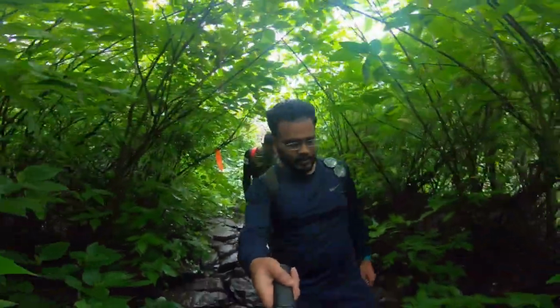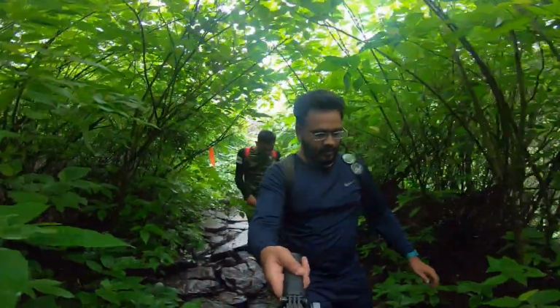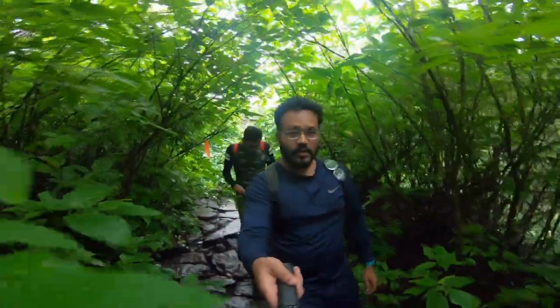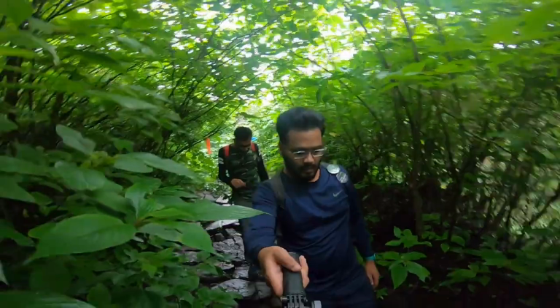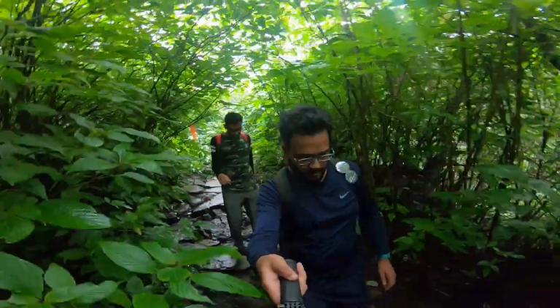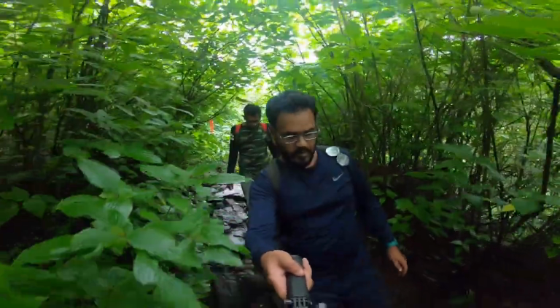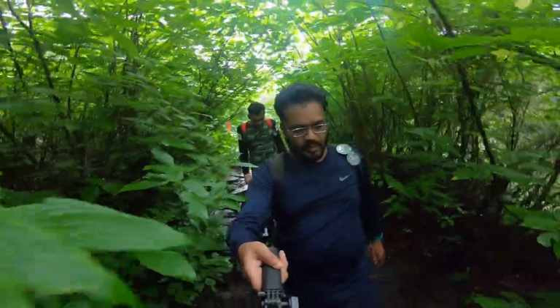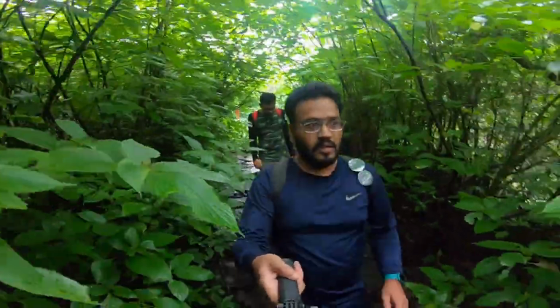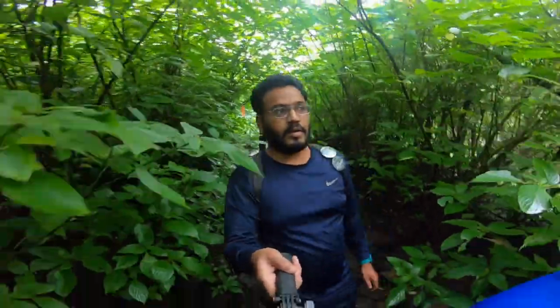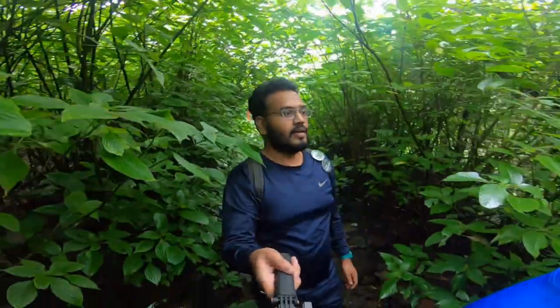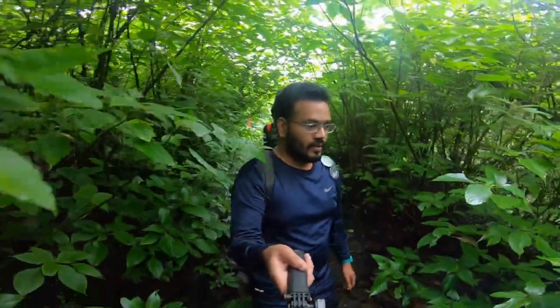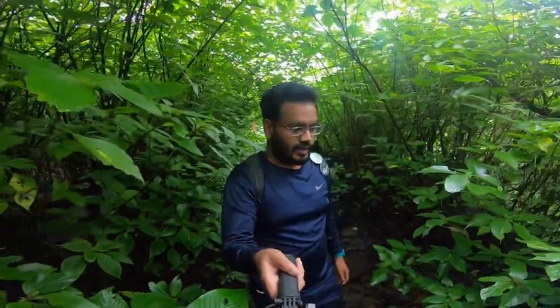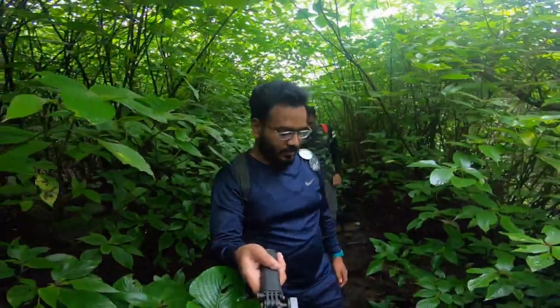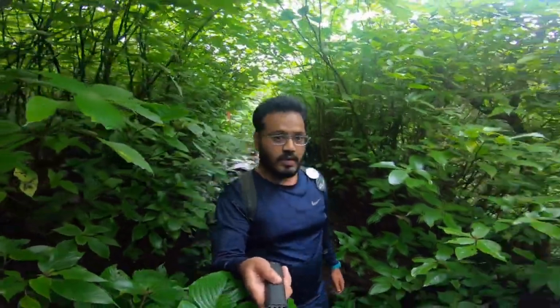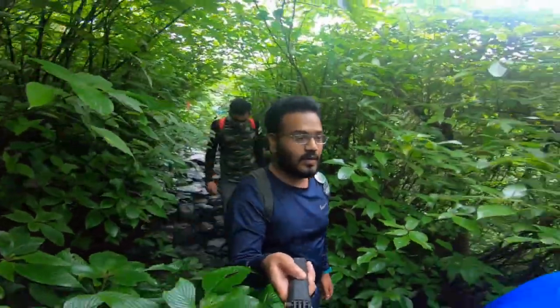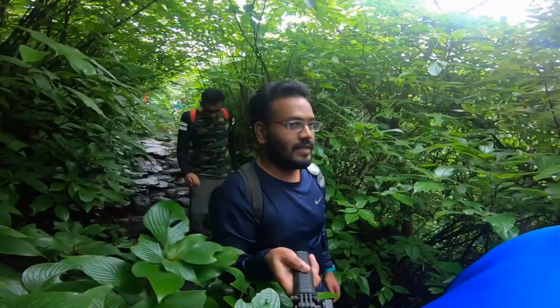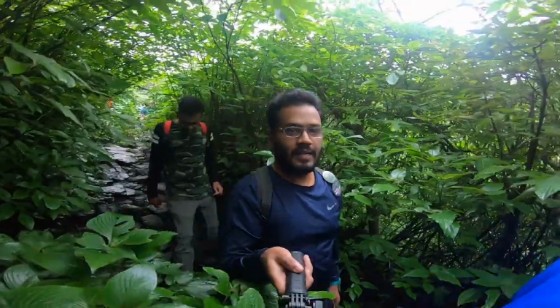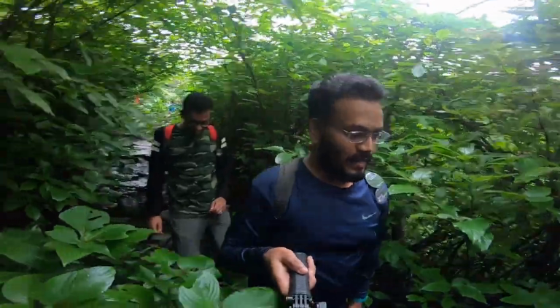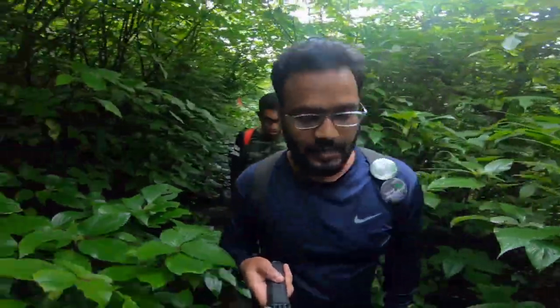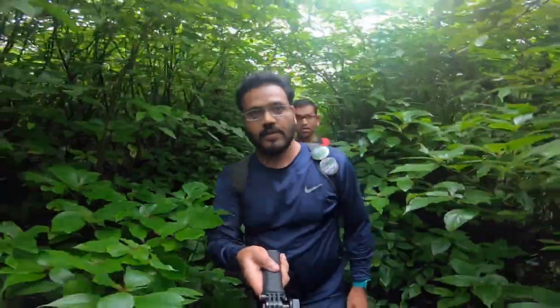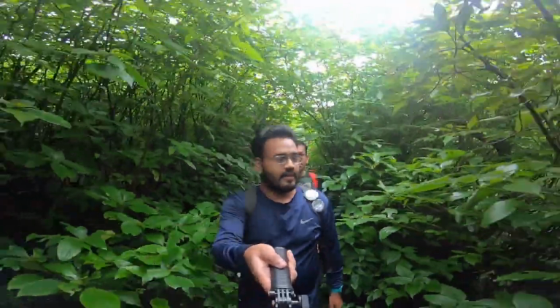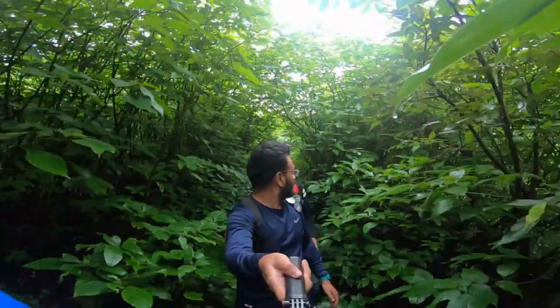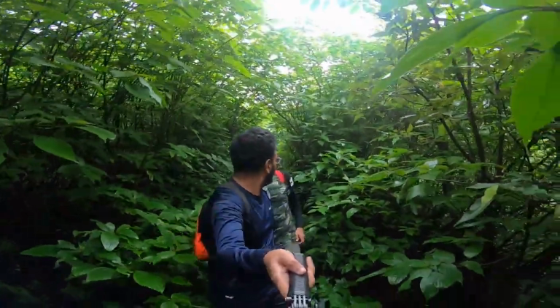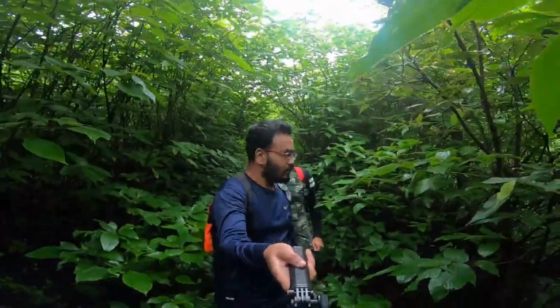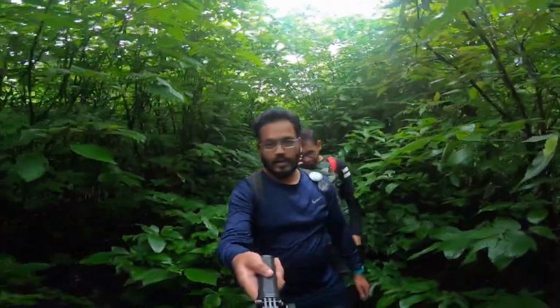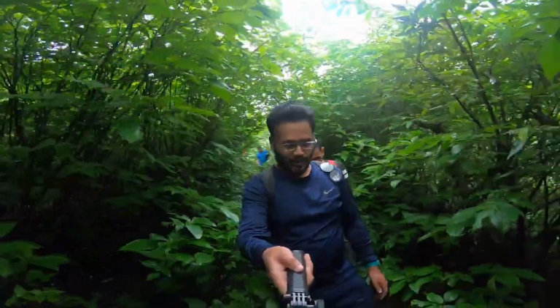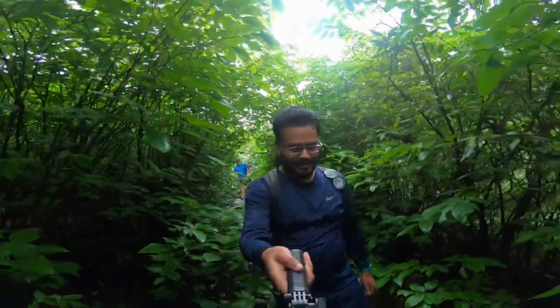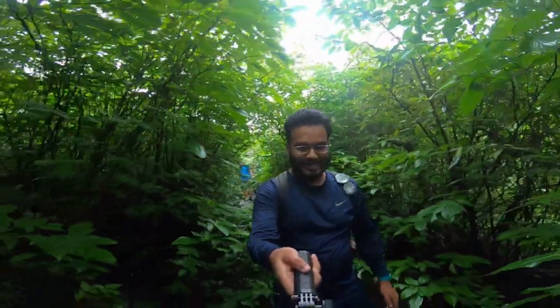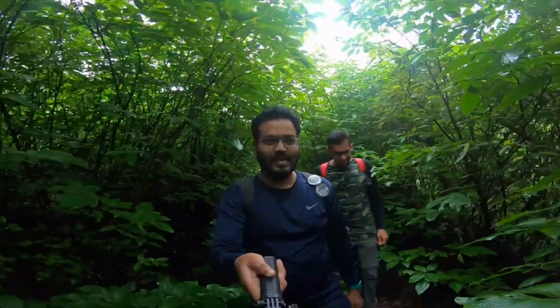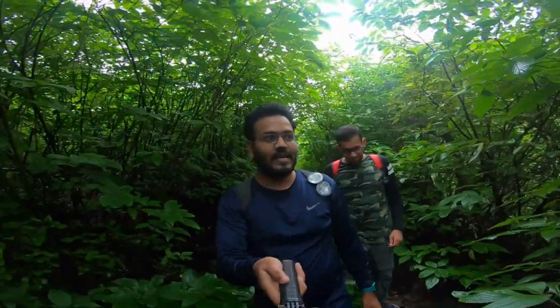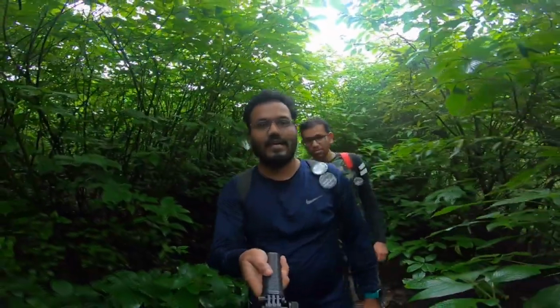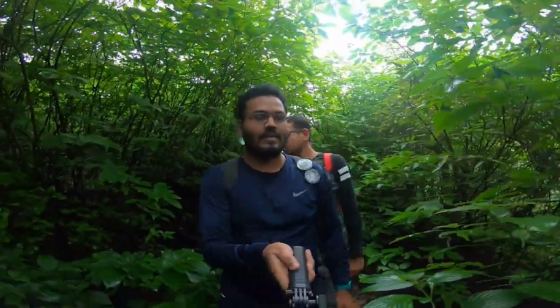If you start your trail from the top of Malshej Ghat, you will find these orange ribbons all over the route — from the top of Malshej Ghat towards the base of the waterfall — which will guide you all over the trail.